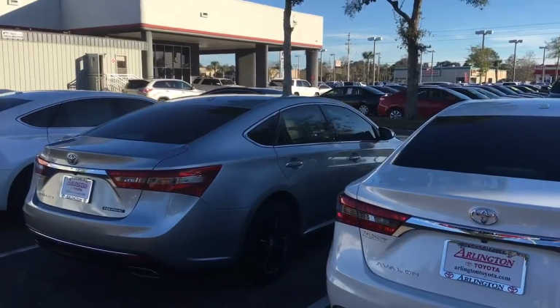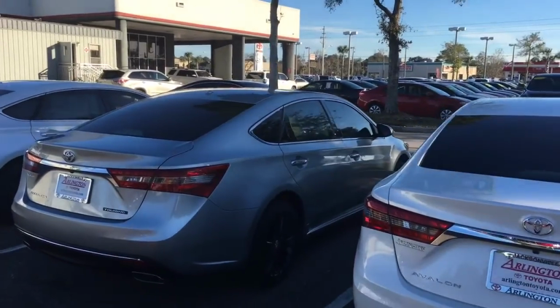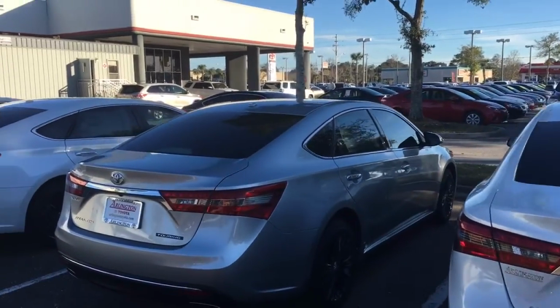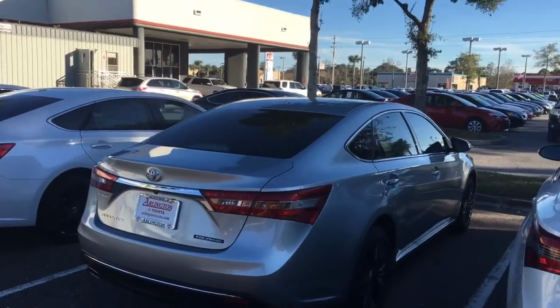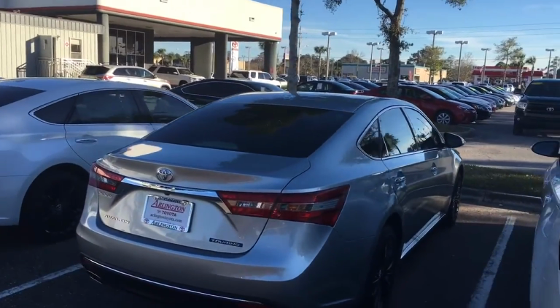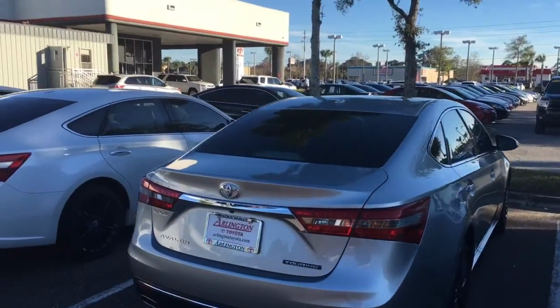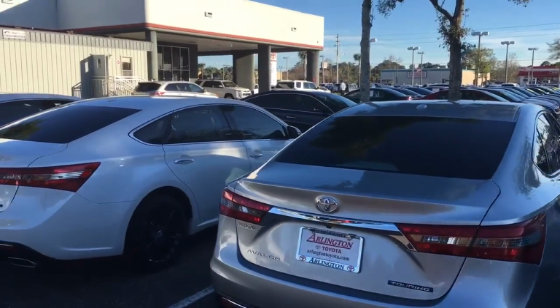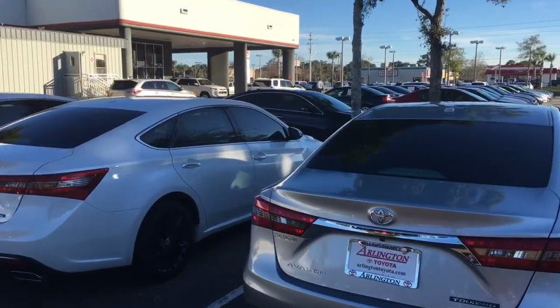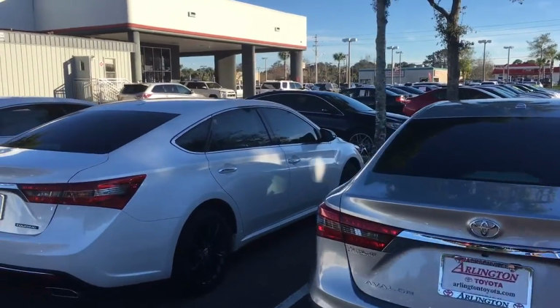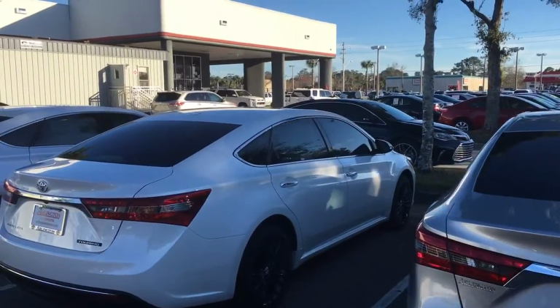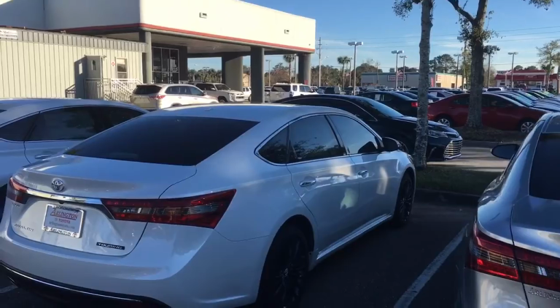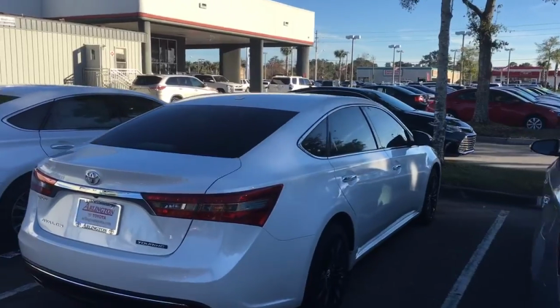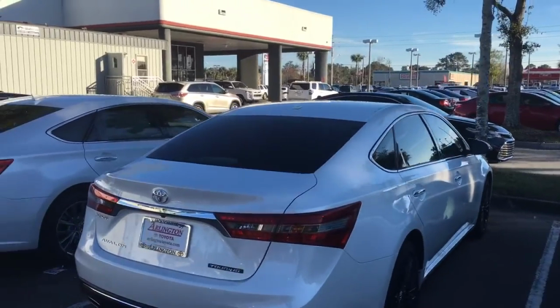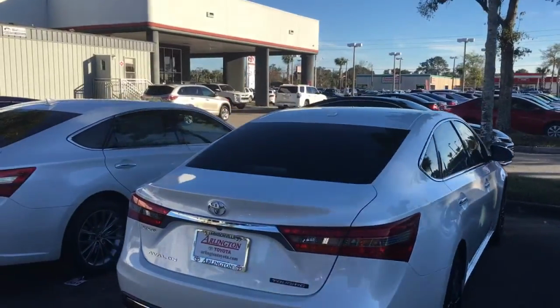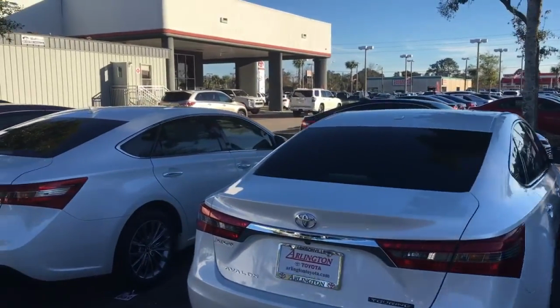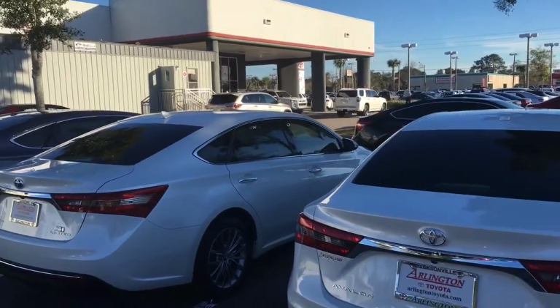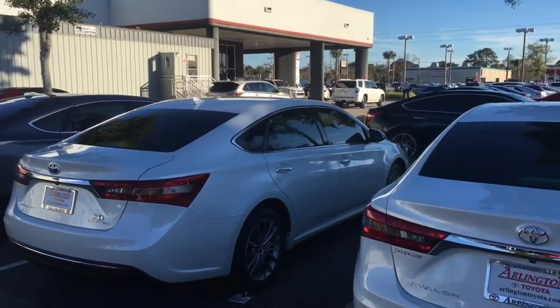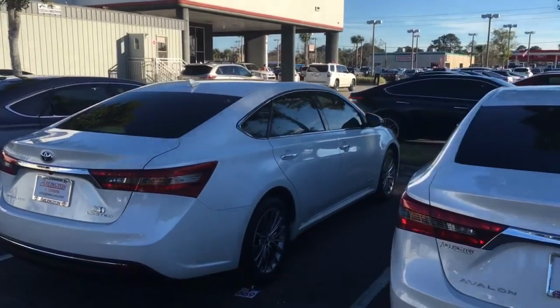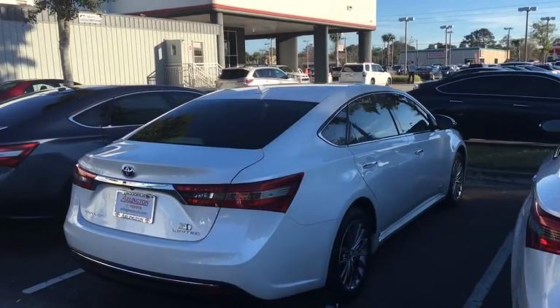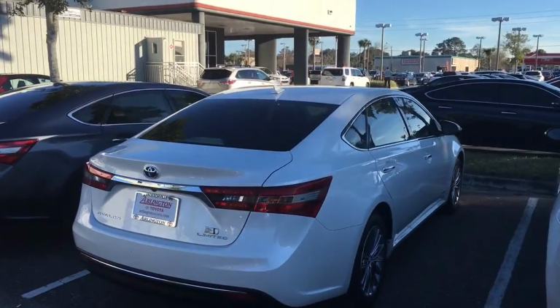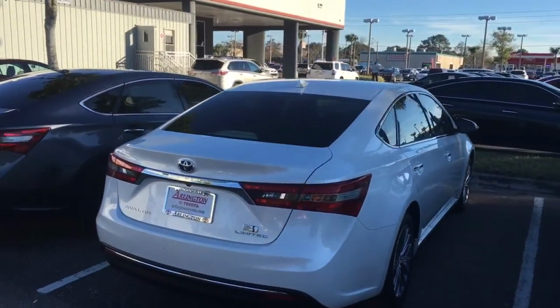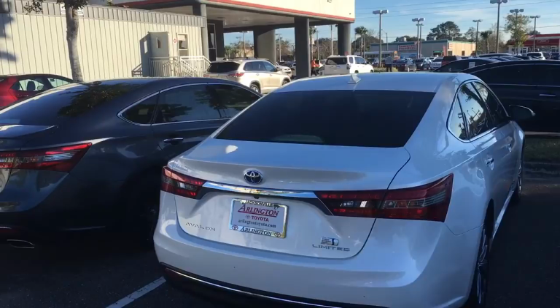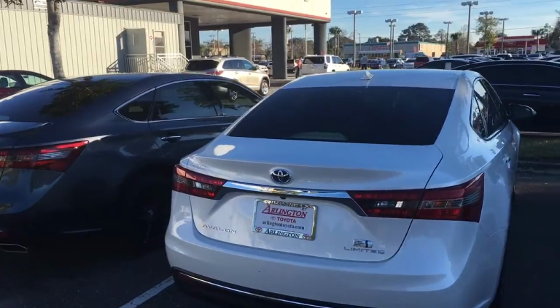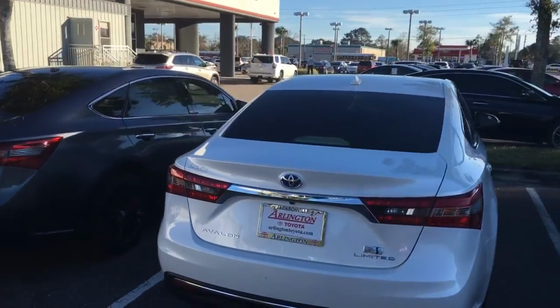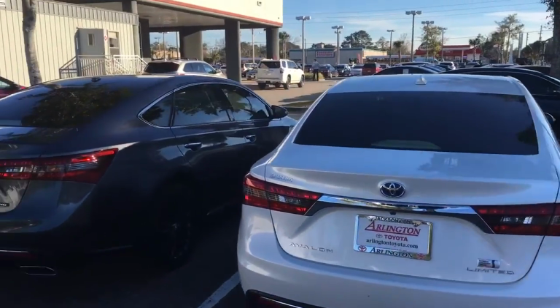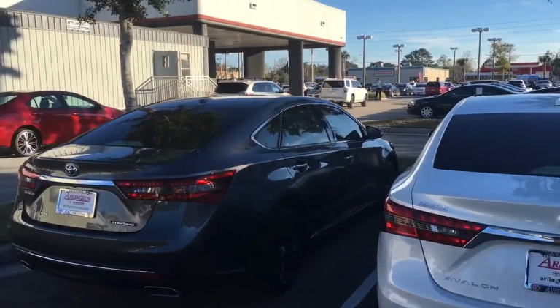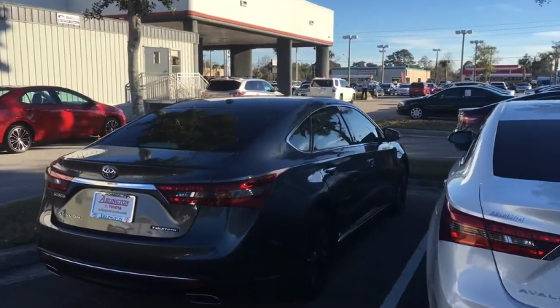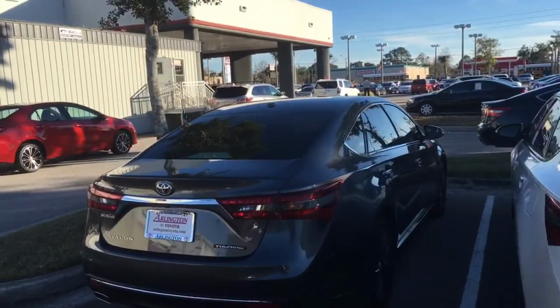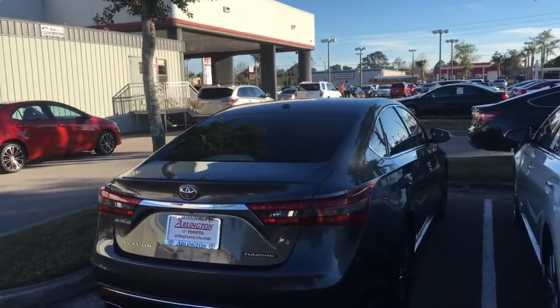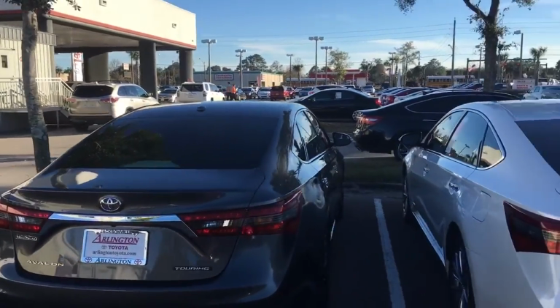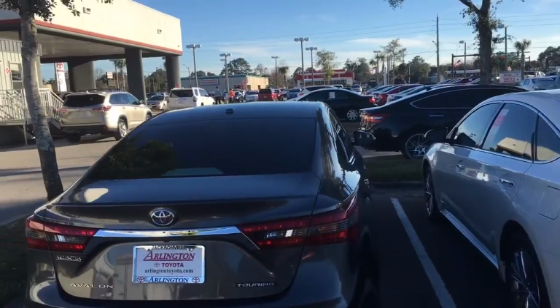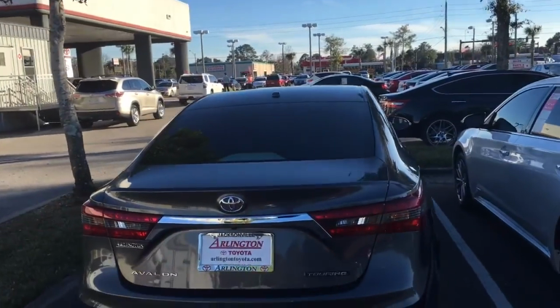Here at Arlington, with how many cars we actually have on the ground, we have the biggest and largest selection versus anybody in this entire region. So you're definitely going to get the best selection, the best service, and with the buying program here, you're actually going to be guaranteed to get the best price.